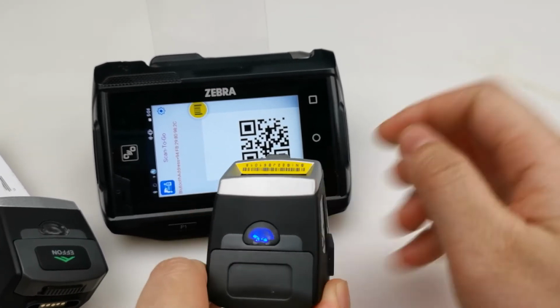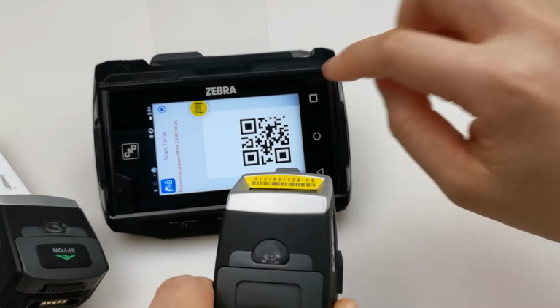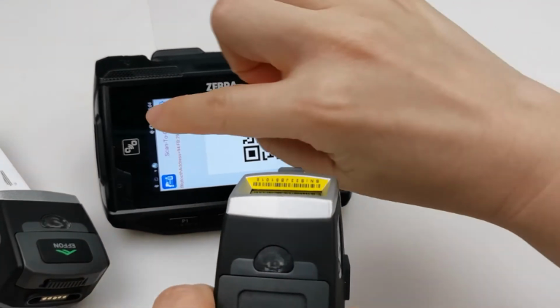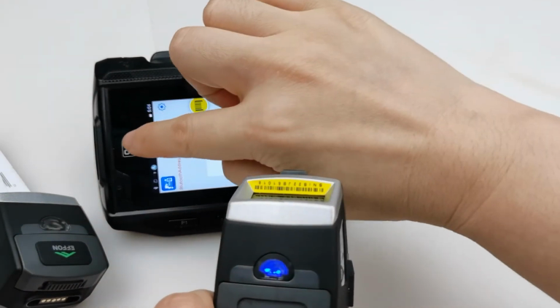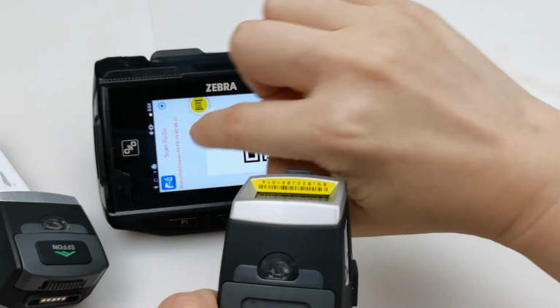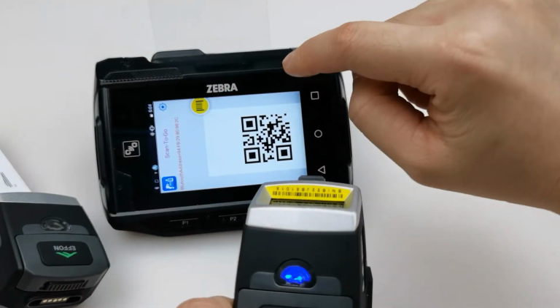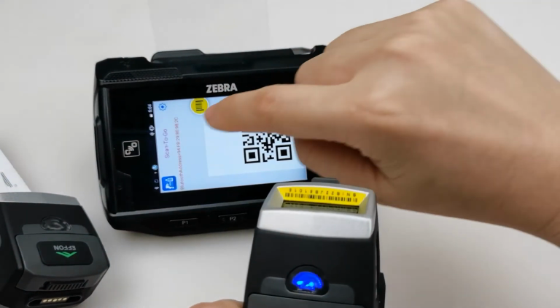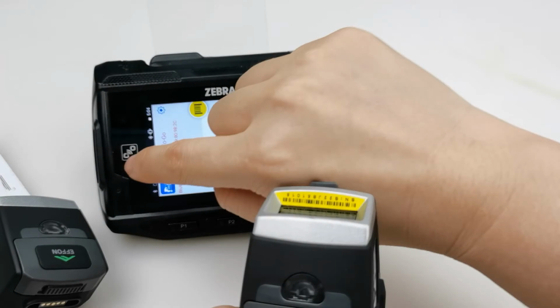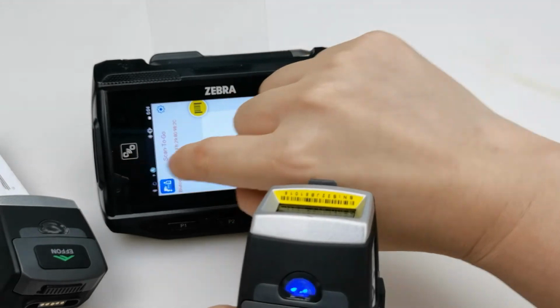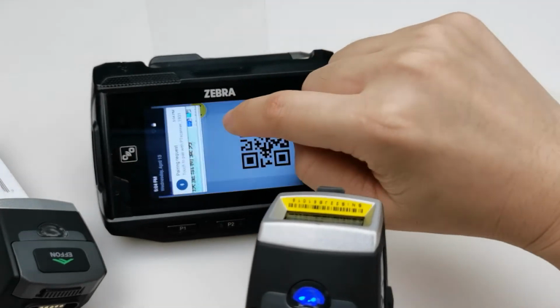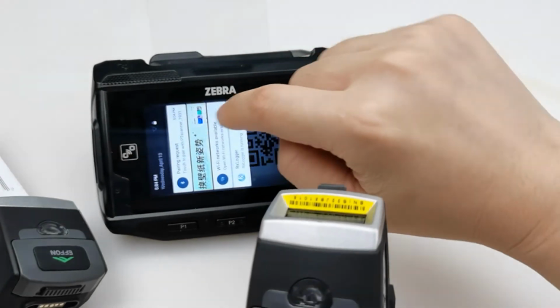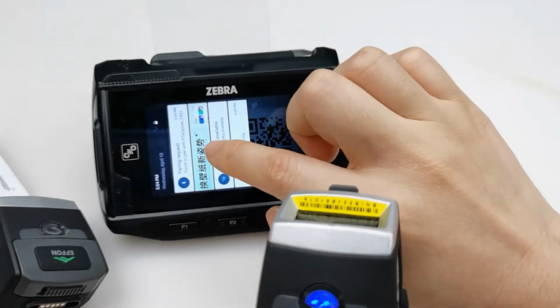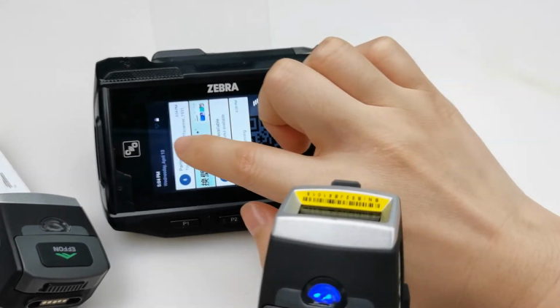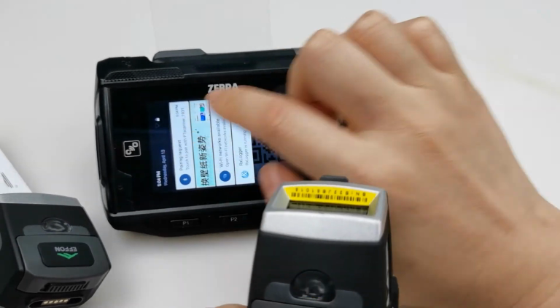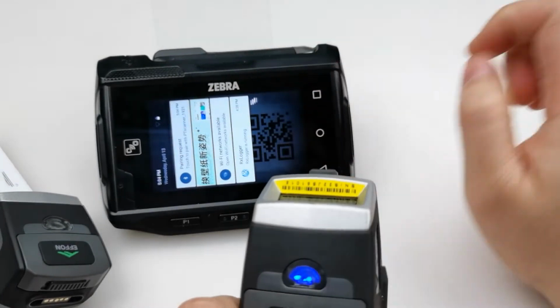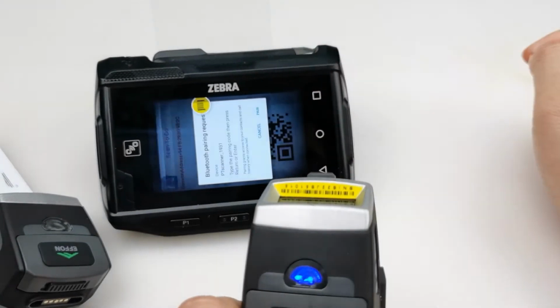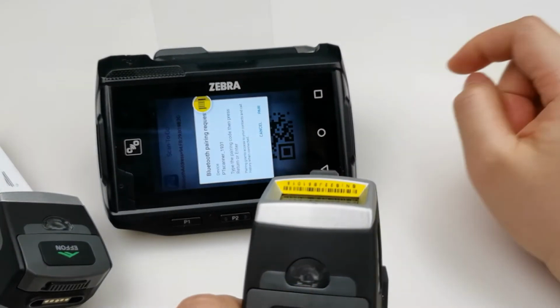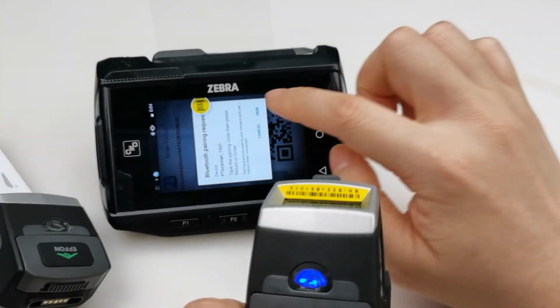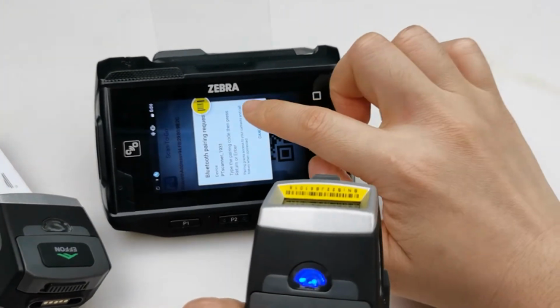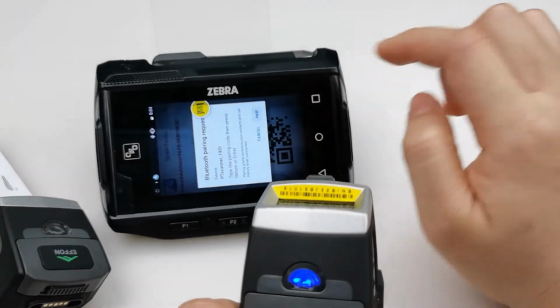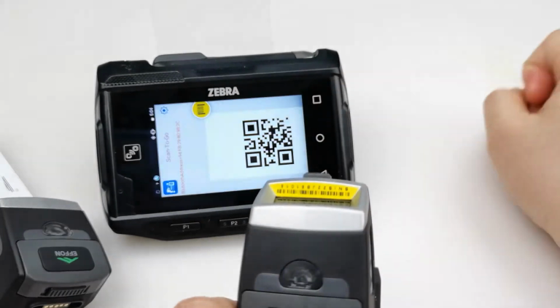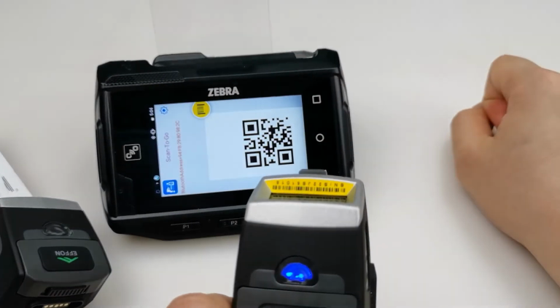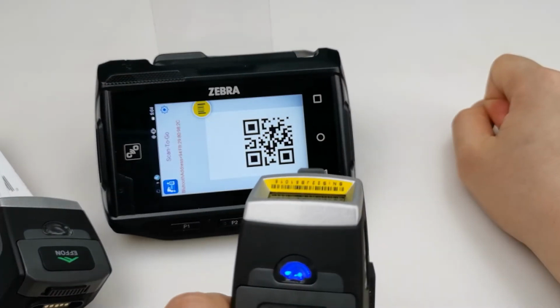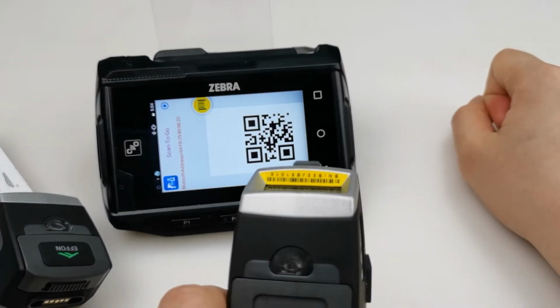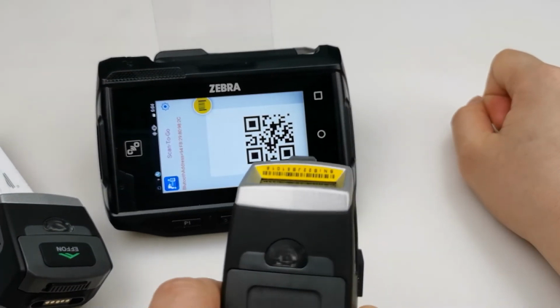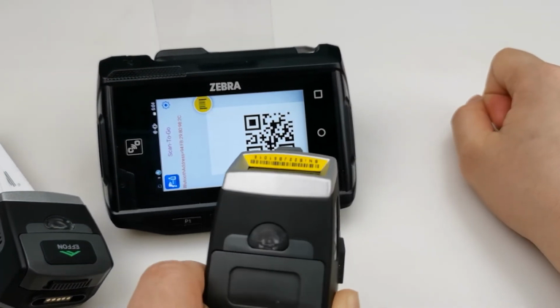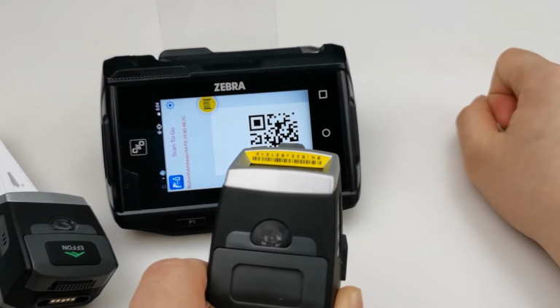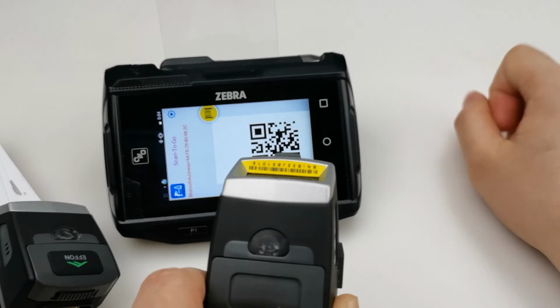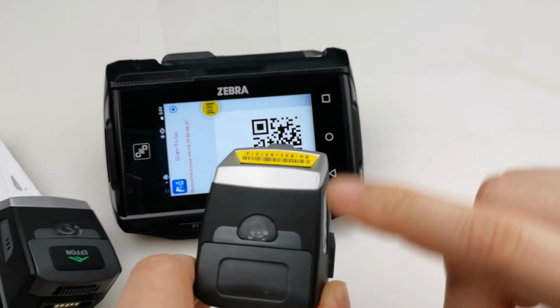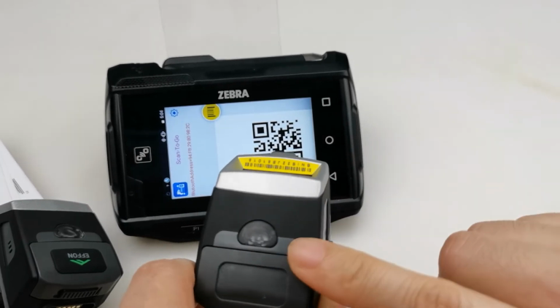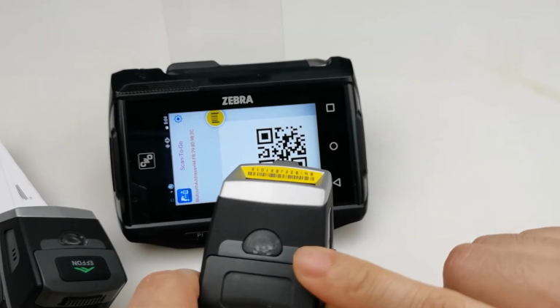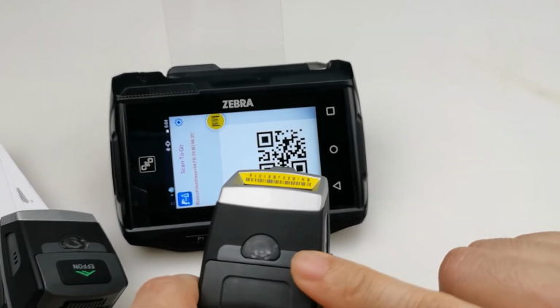You can check the notice, click pair, and it will start connecting.